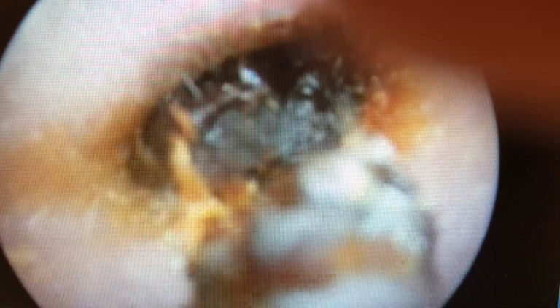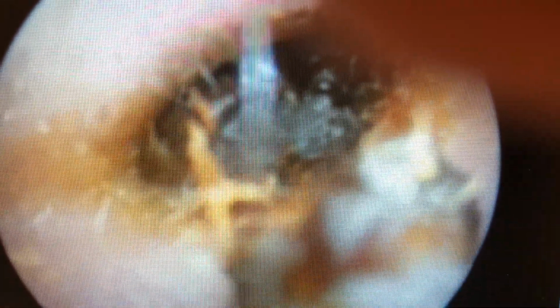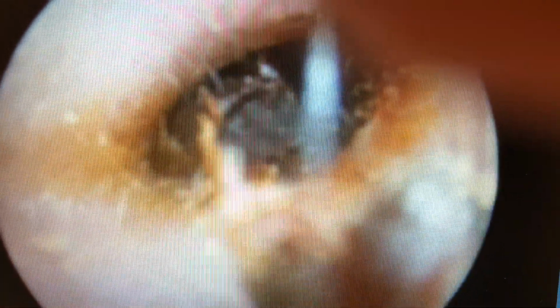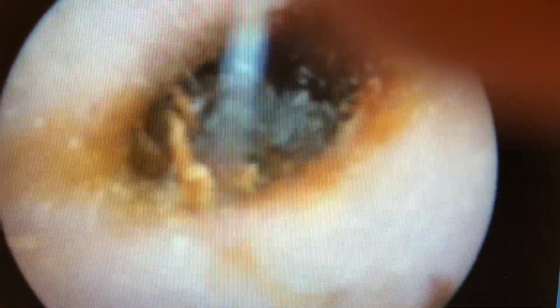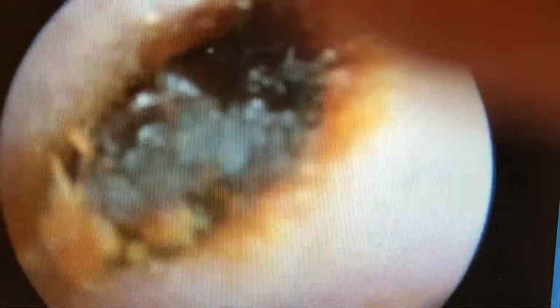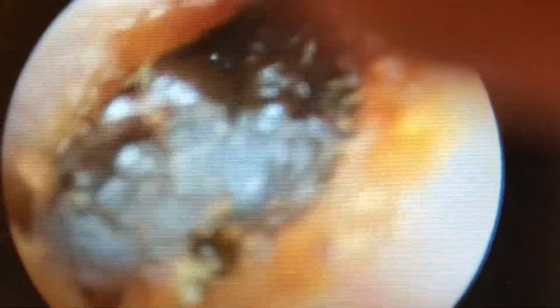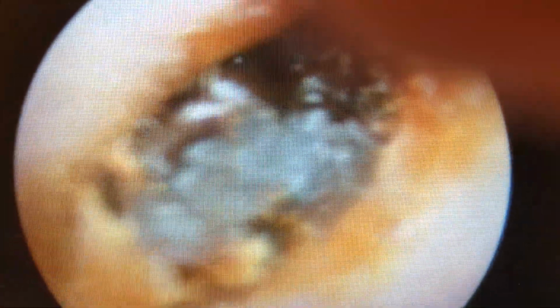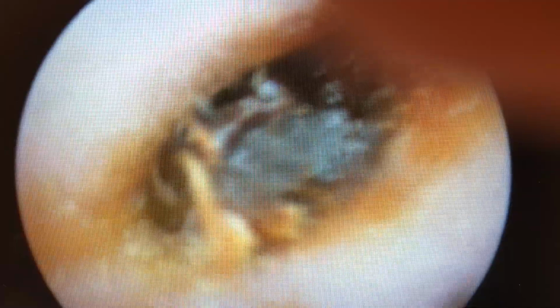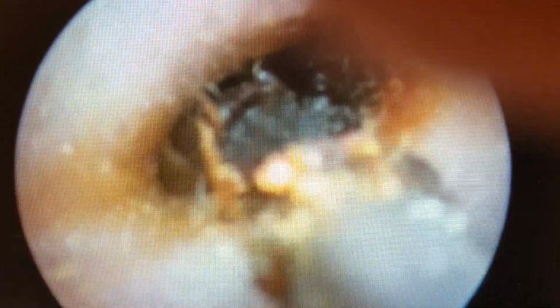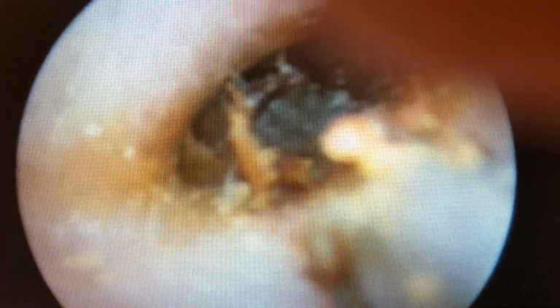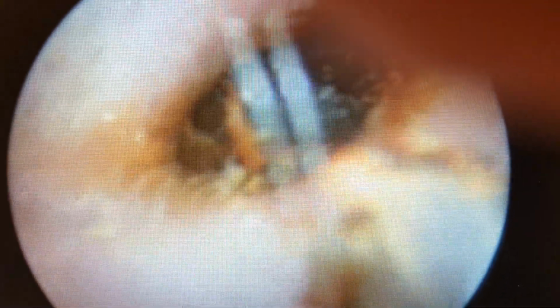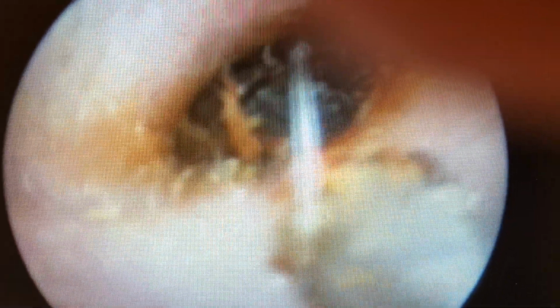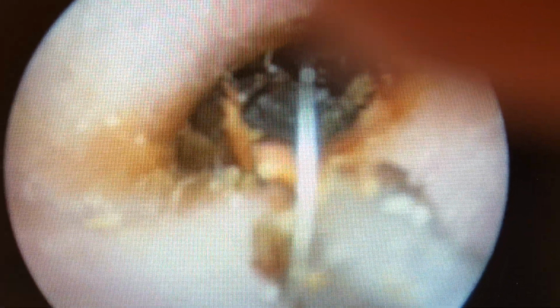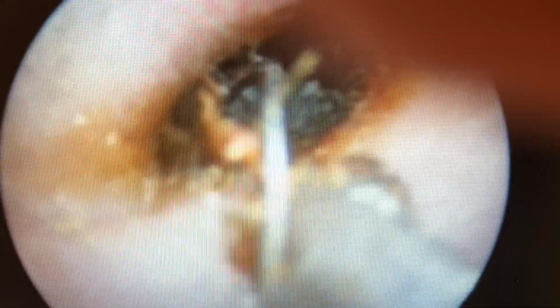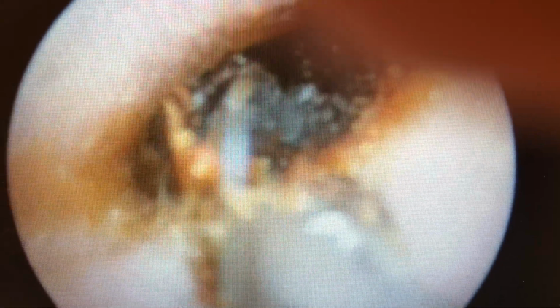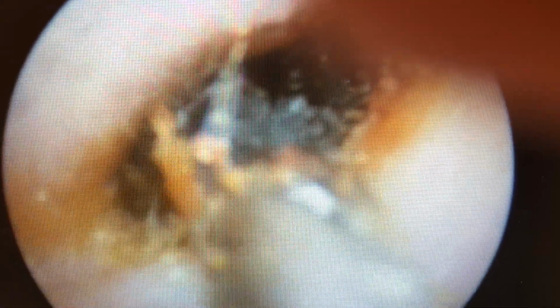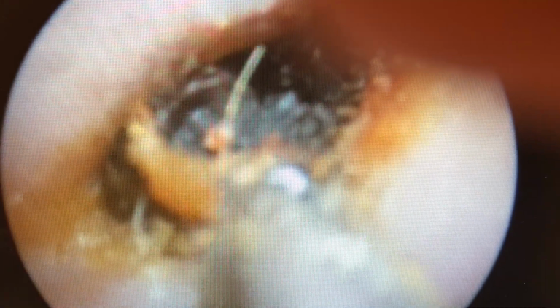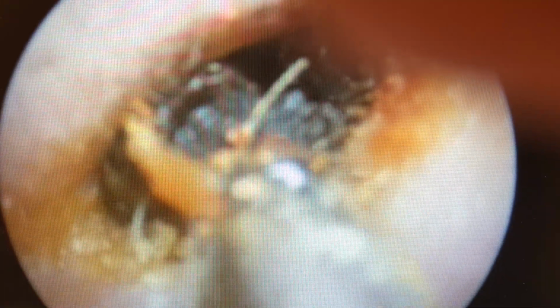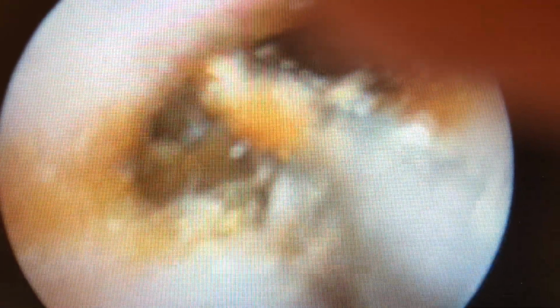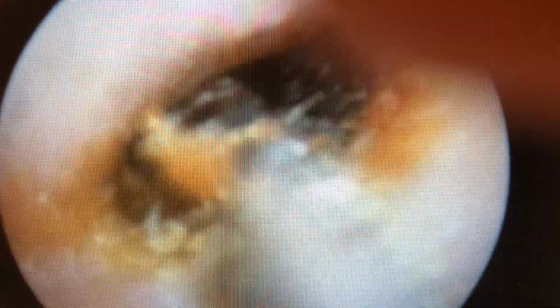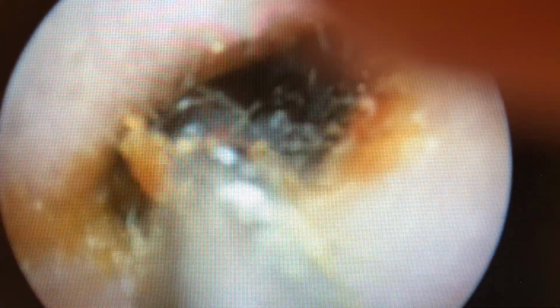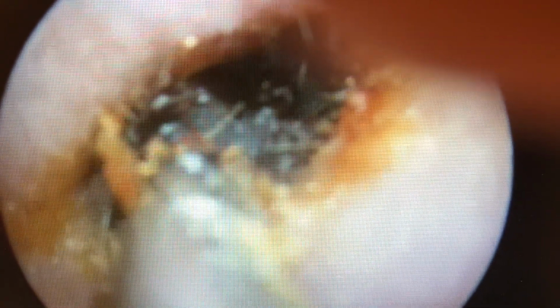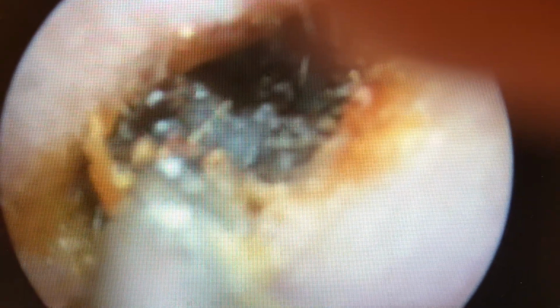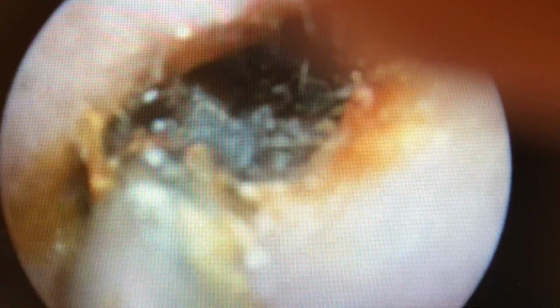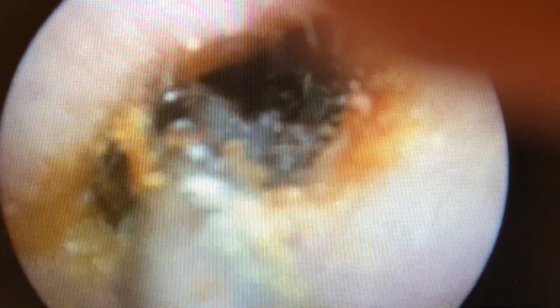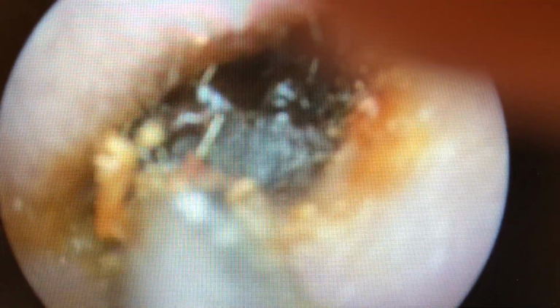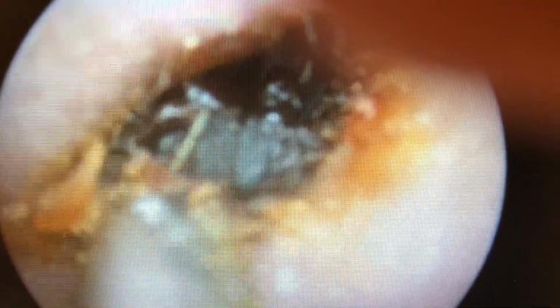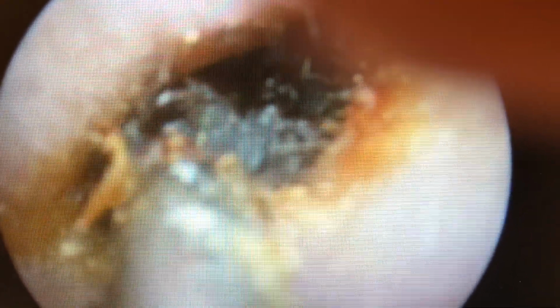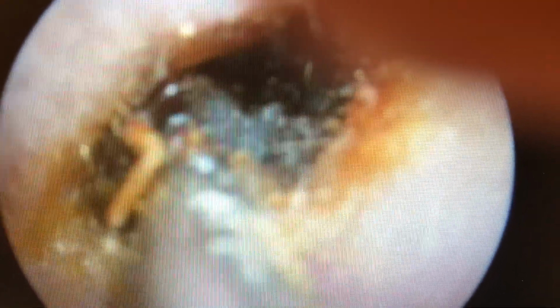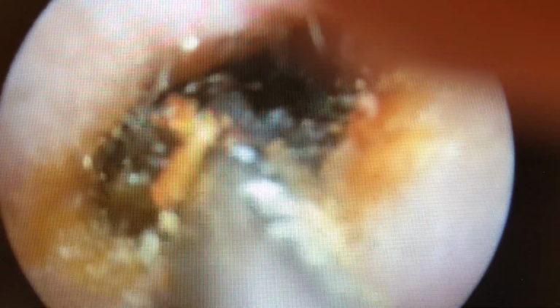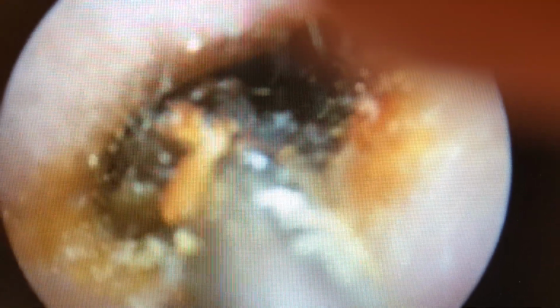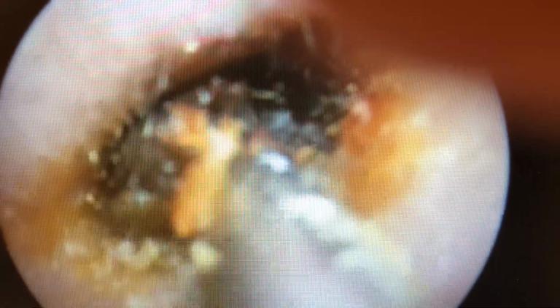This video is shot in real time; approximately 1 minute was required to remove the wax. Periodically the suction becomes clogged due to the thickness of the wax.